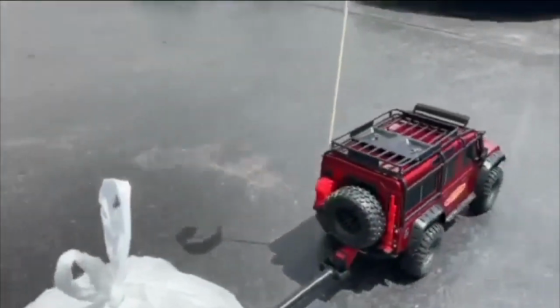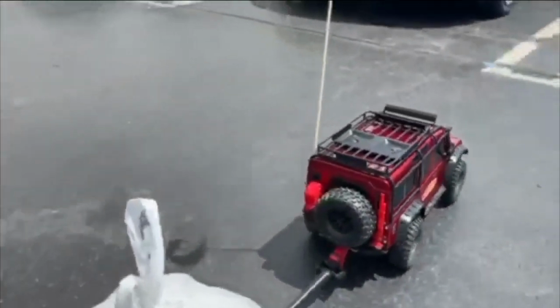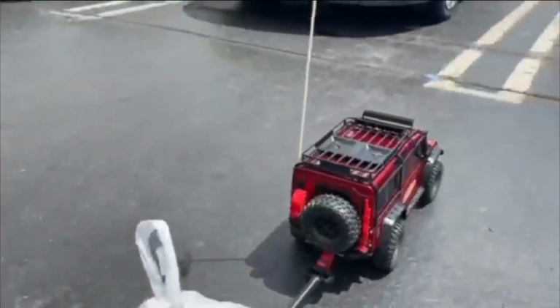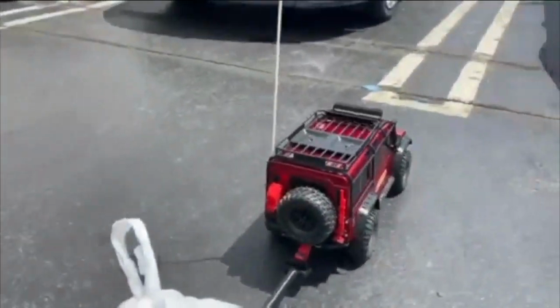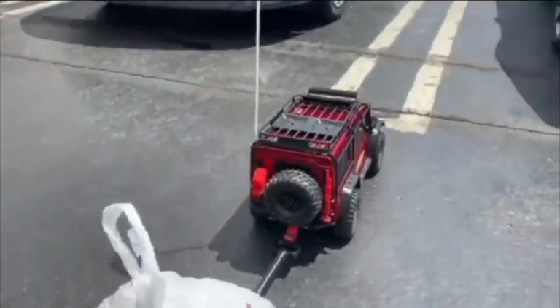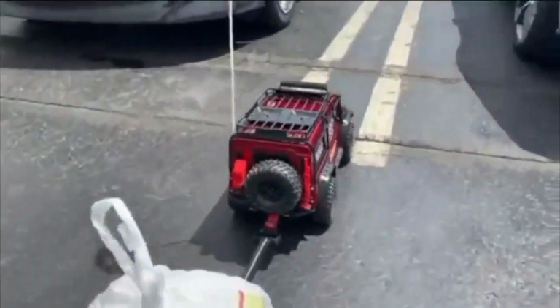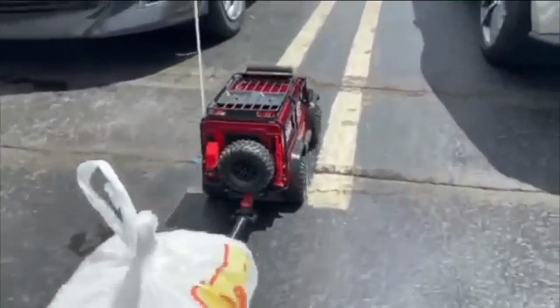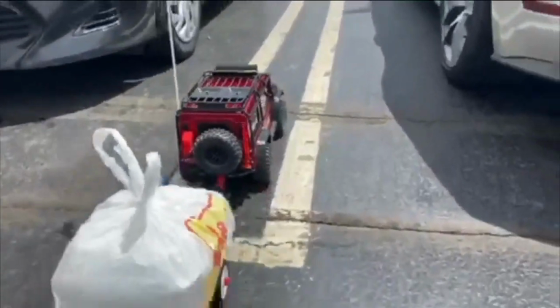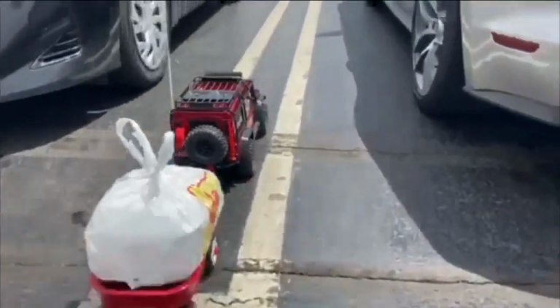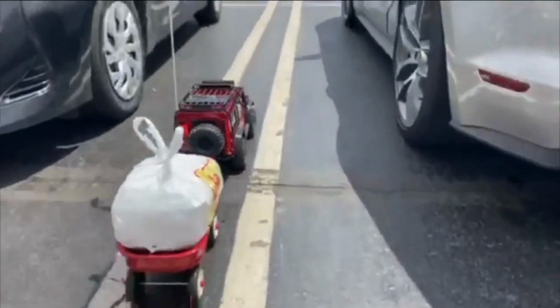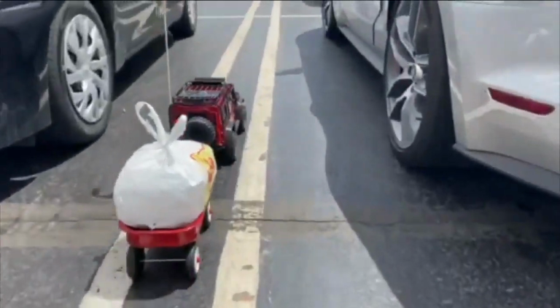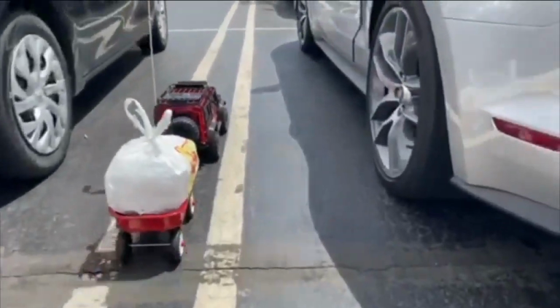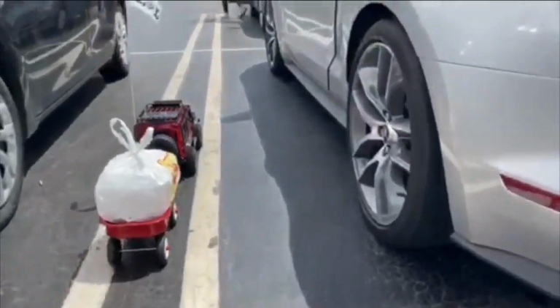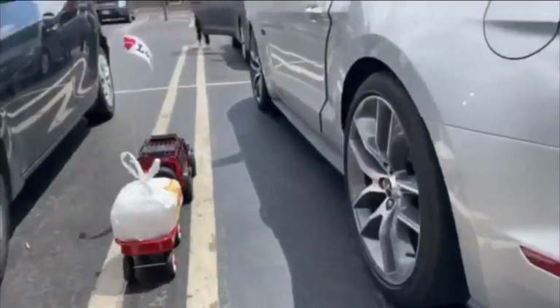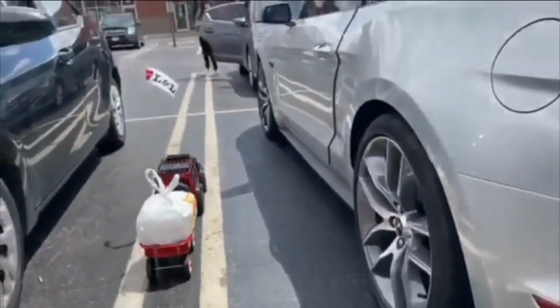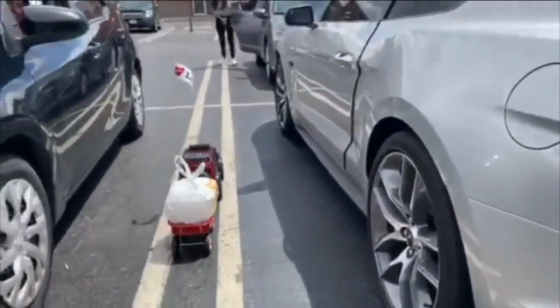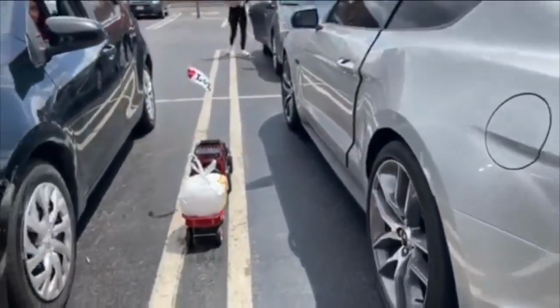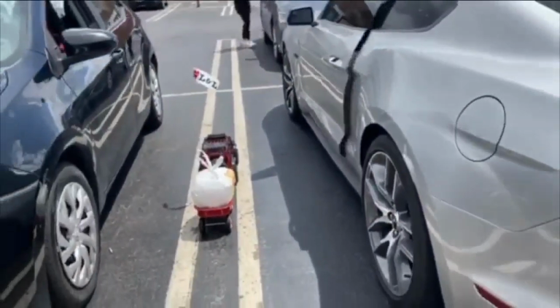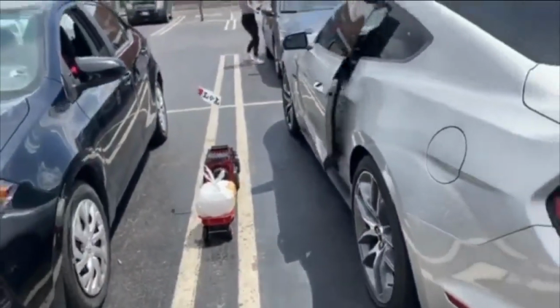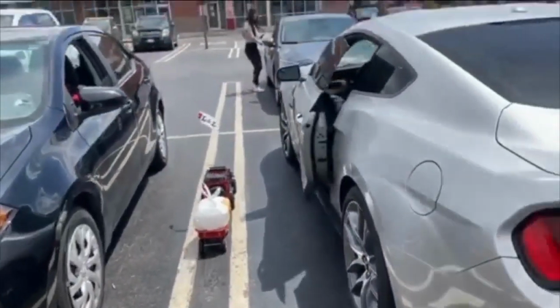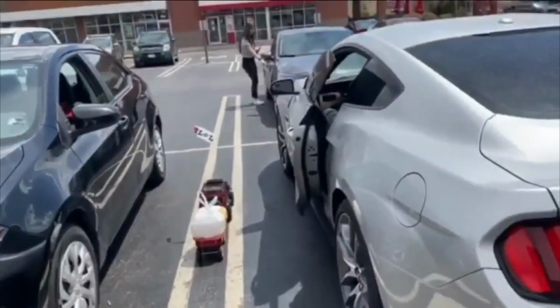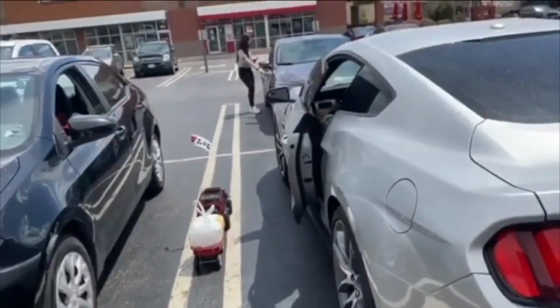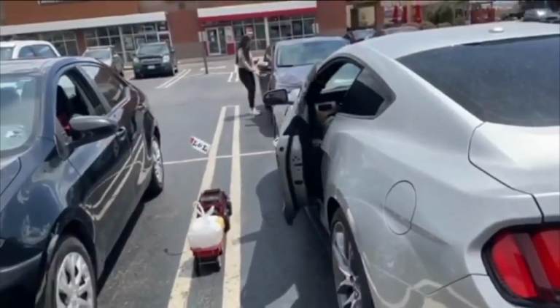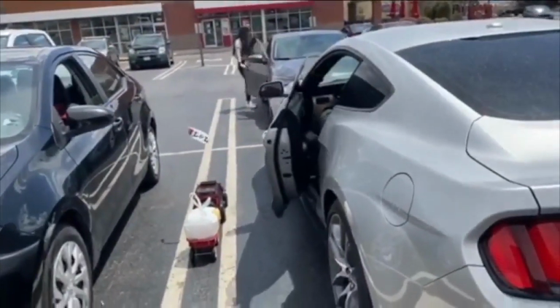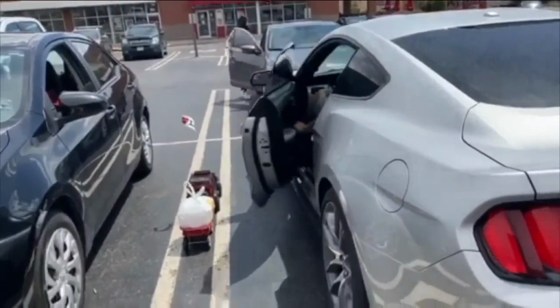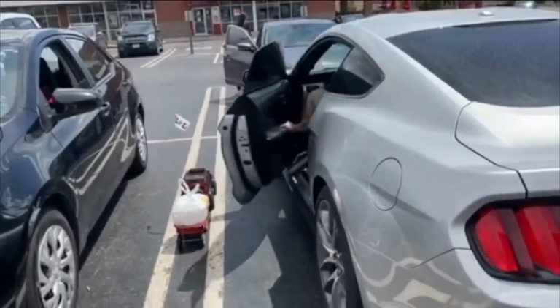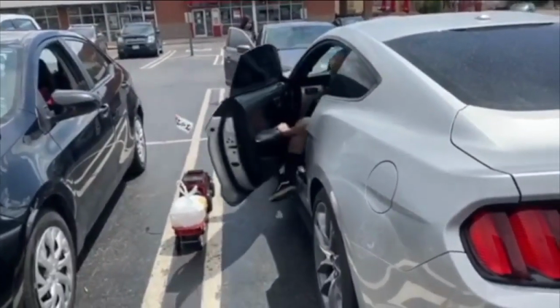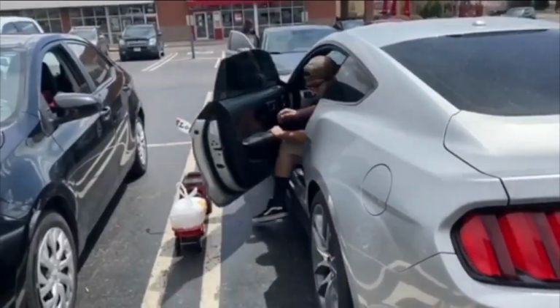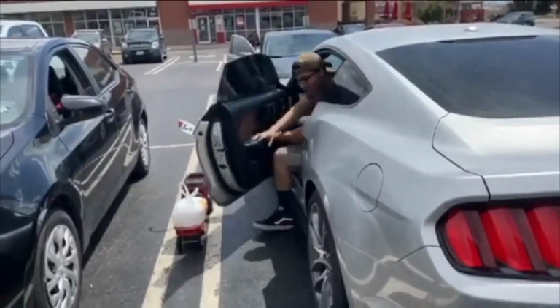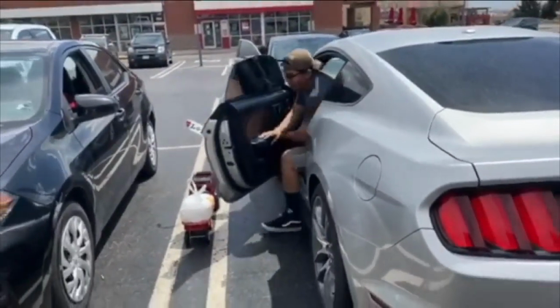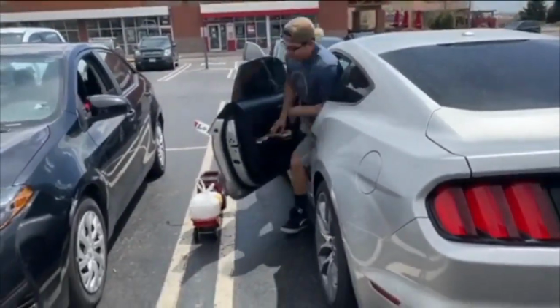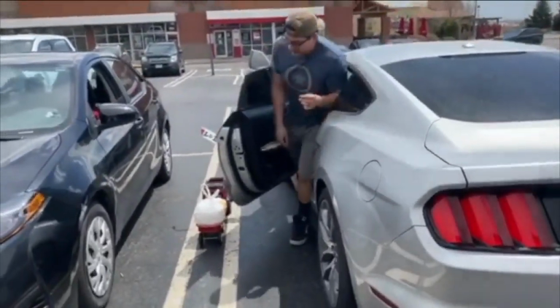One of the co-owners of L&L Hawaiian Barbecue said he always wanted to try out the truck inside the dining room, but he never got to it. So now he's using it for curbside deliveries.